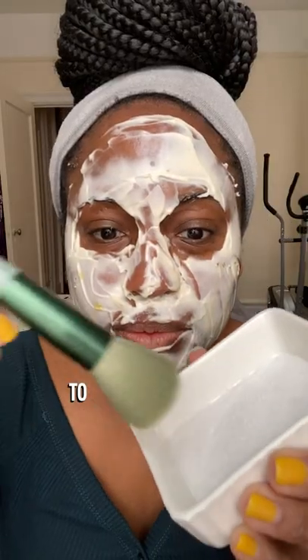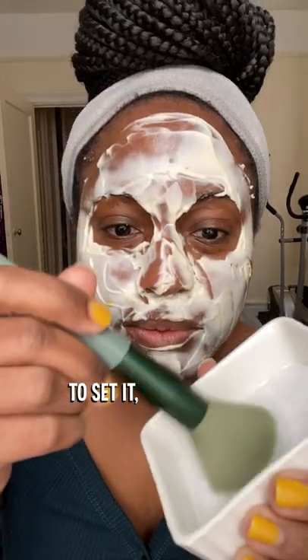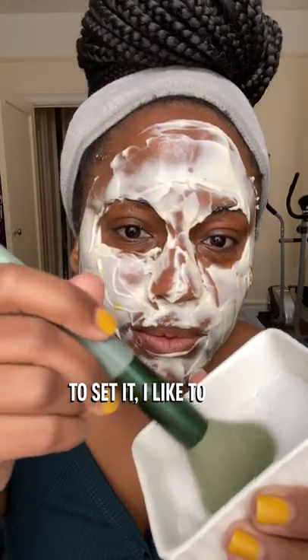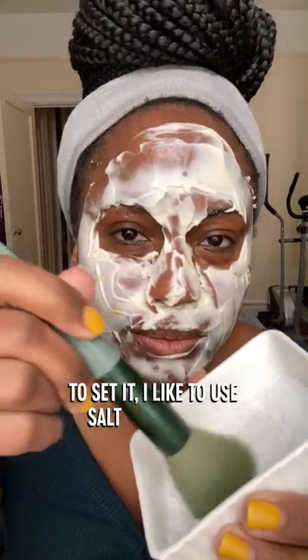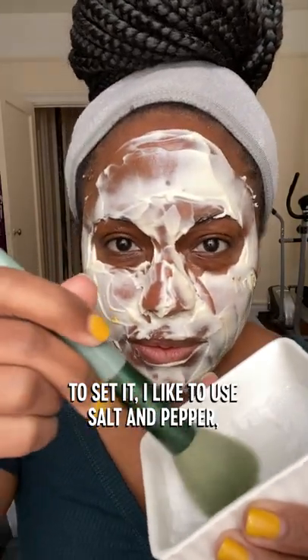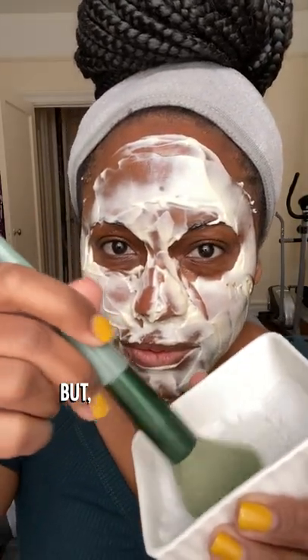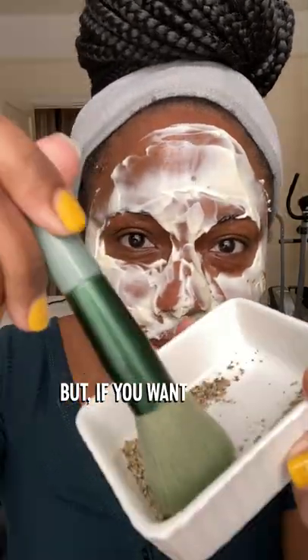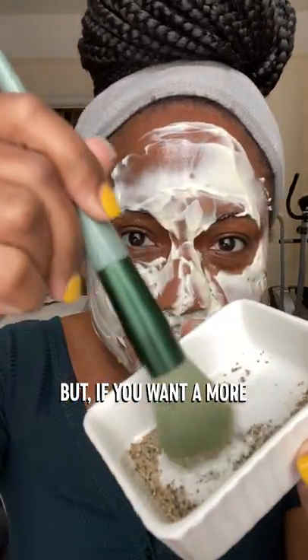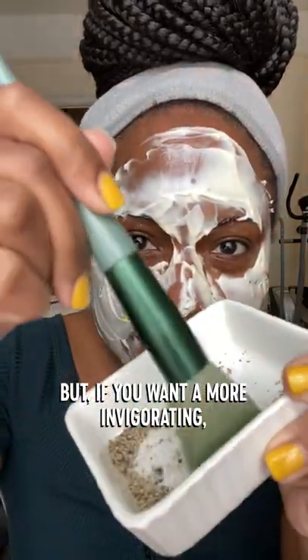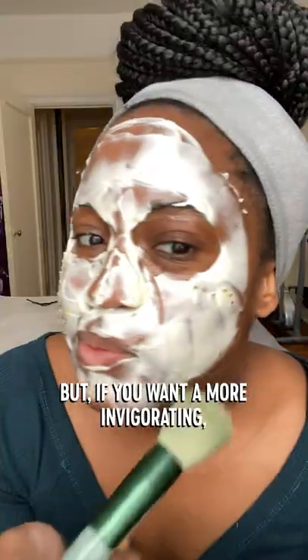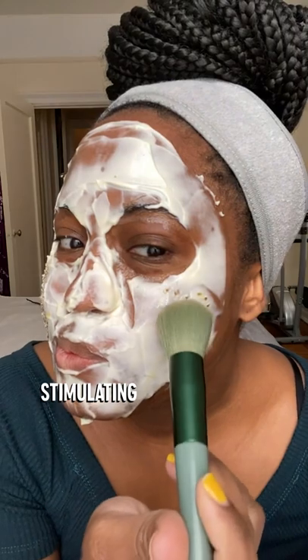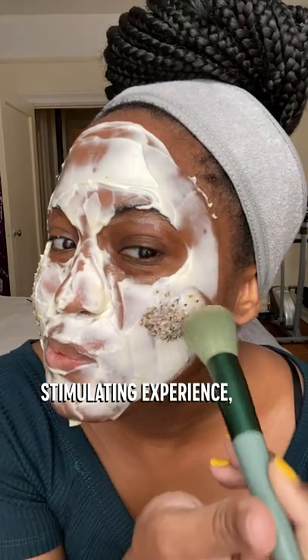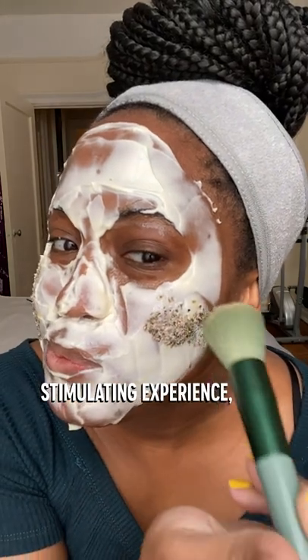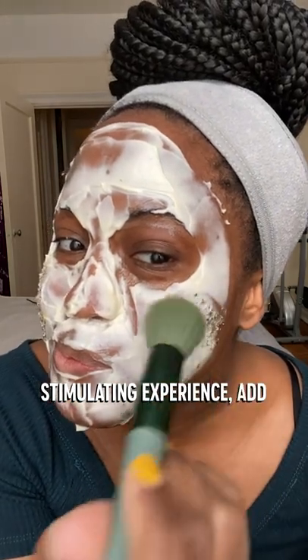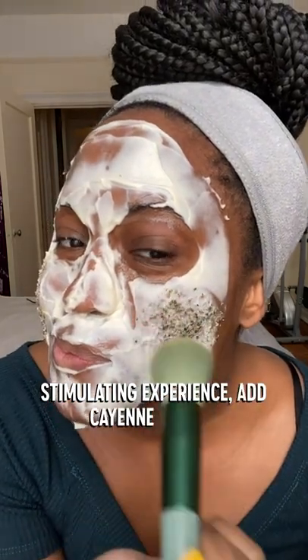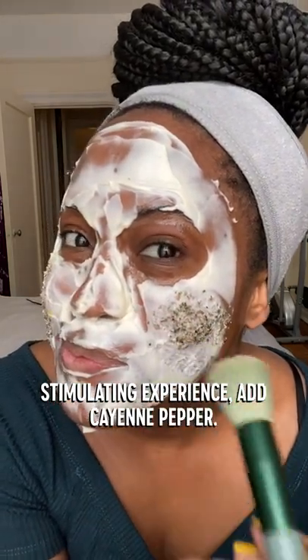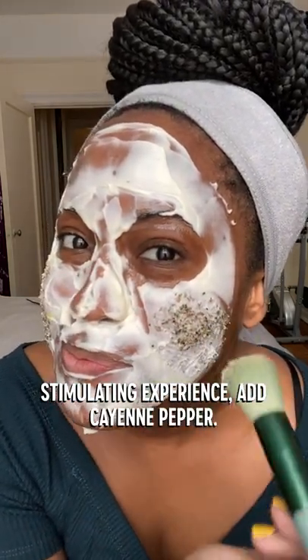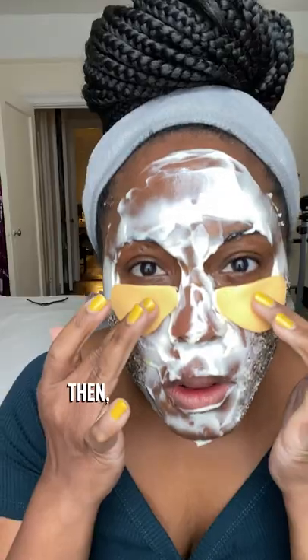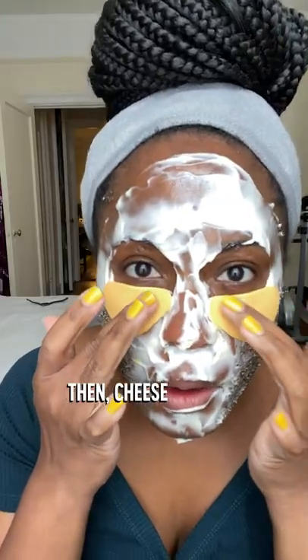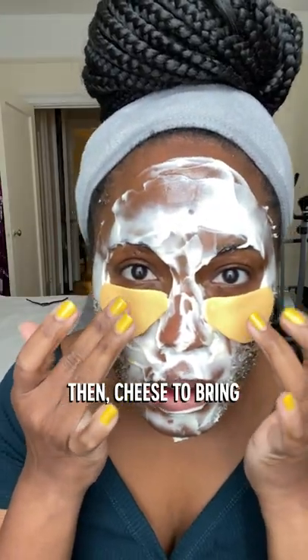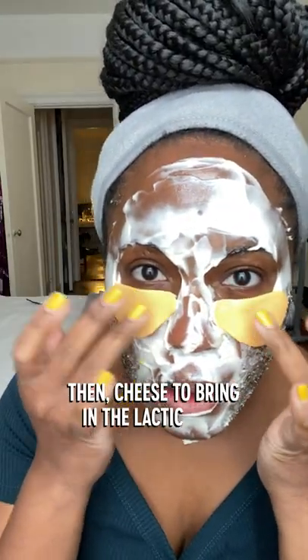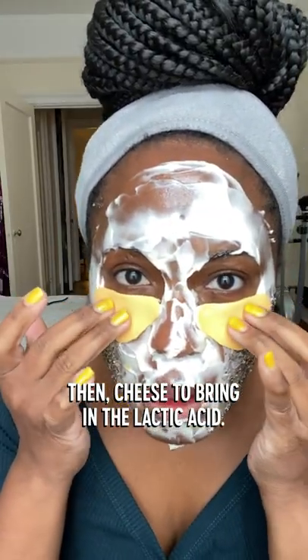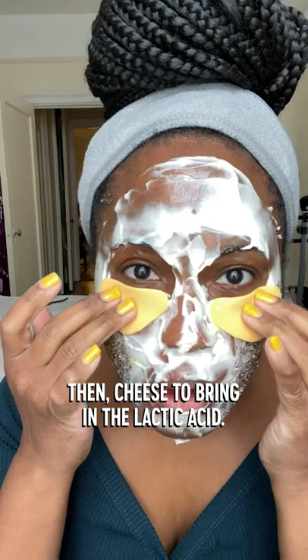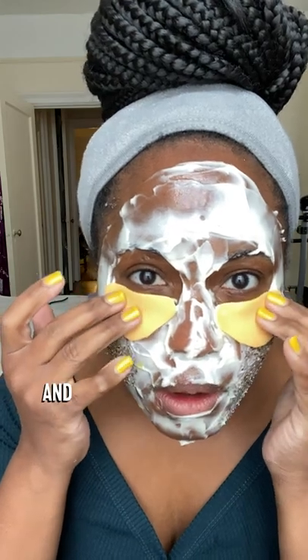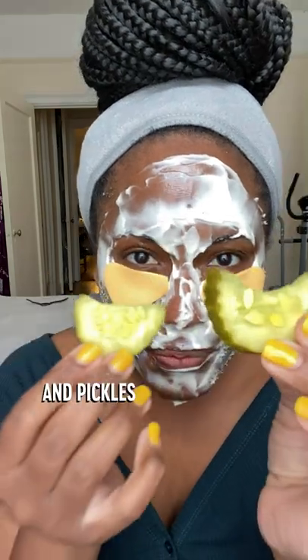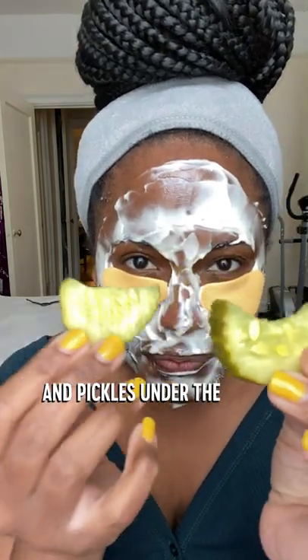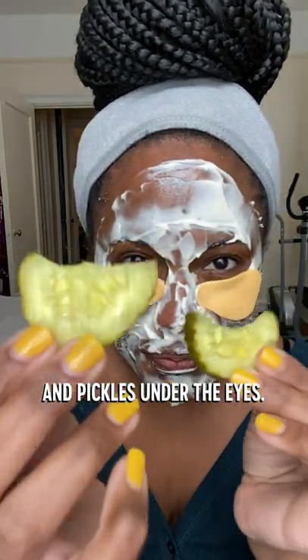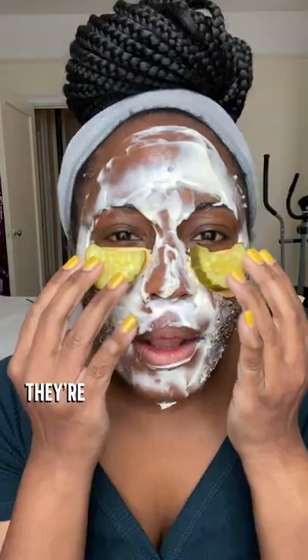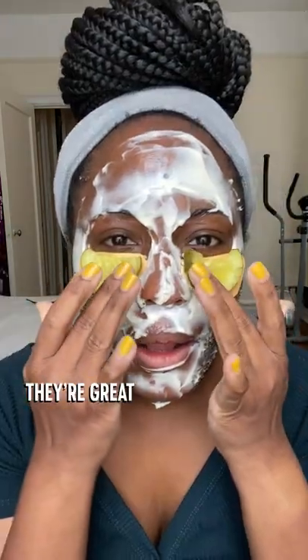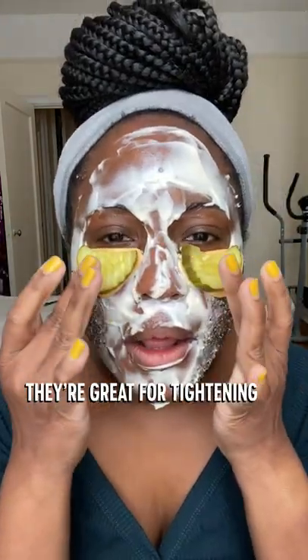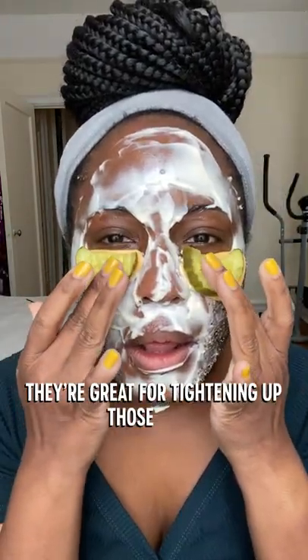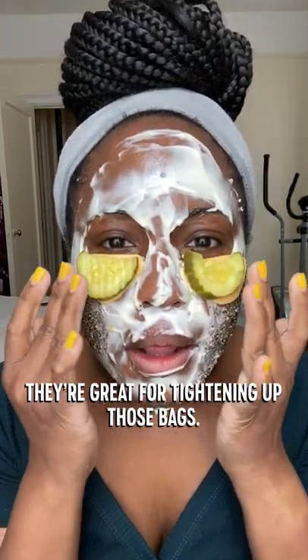To set it, I like to use salt and pepper, but if you want a more invigorating, stimulating experience, add cayenne pepper. Then, cheese to bring in the lactic acid, and pickles under the eyes. They're great for tightening up those bags.